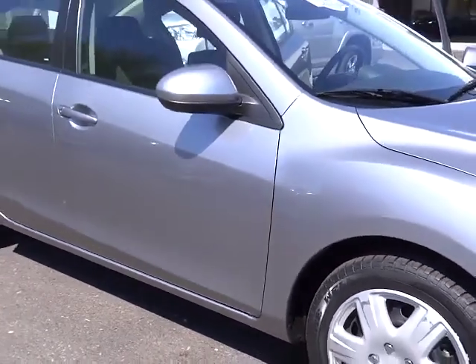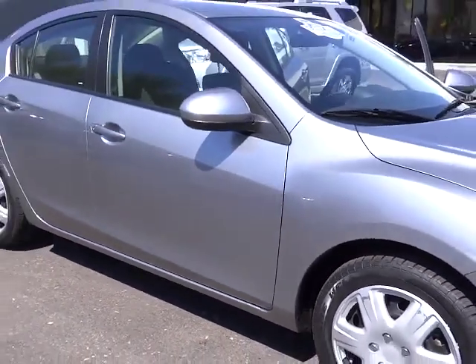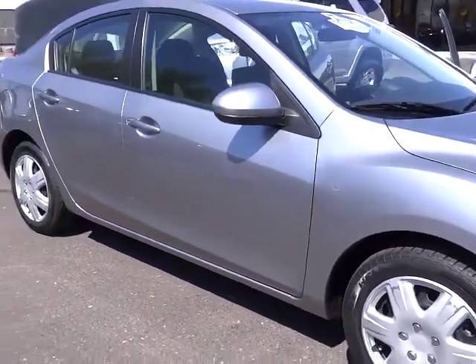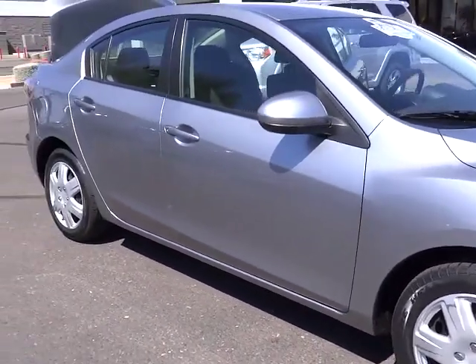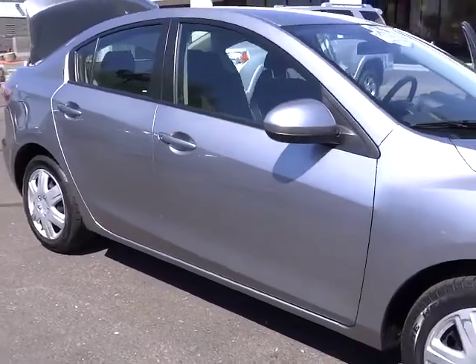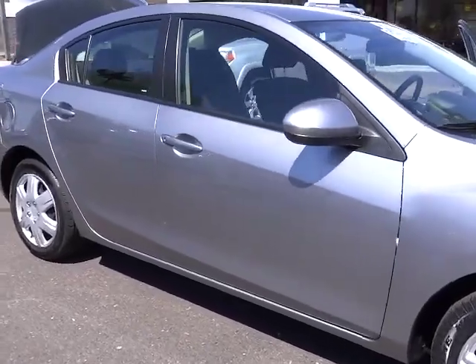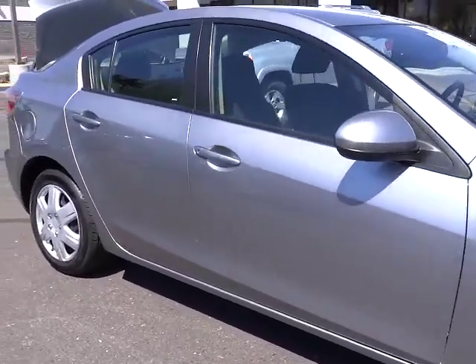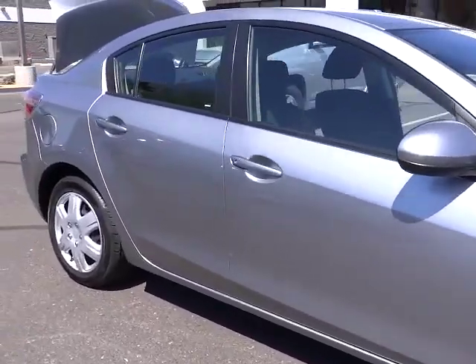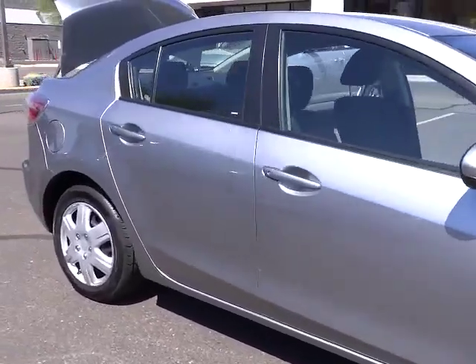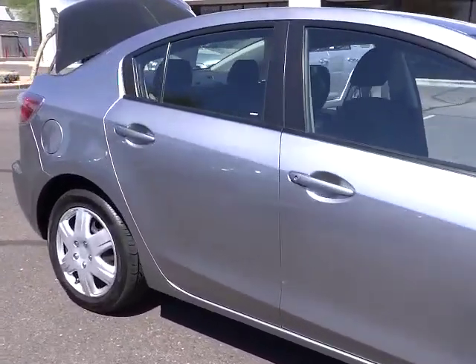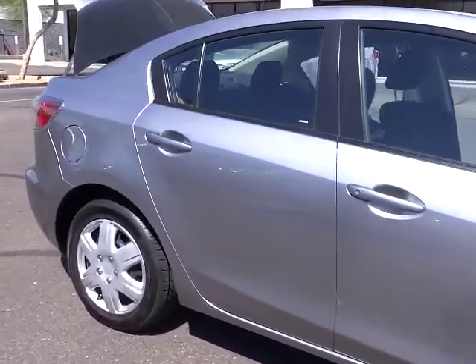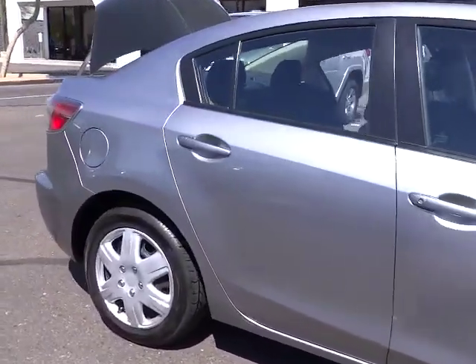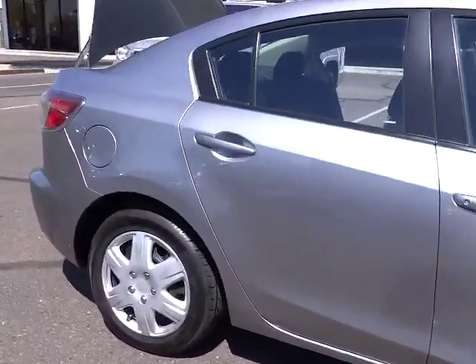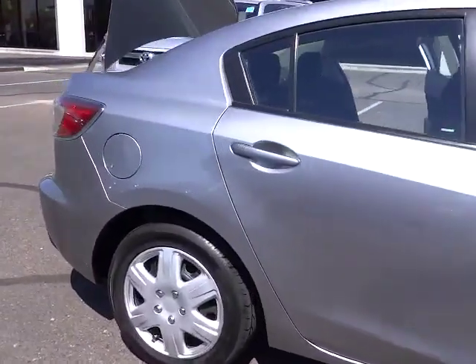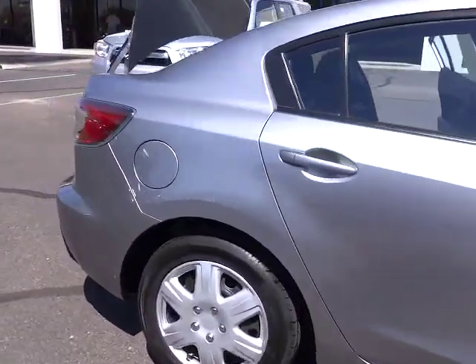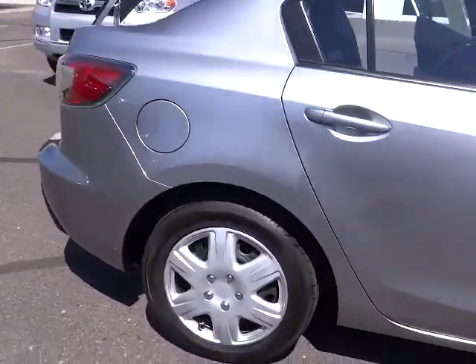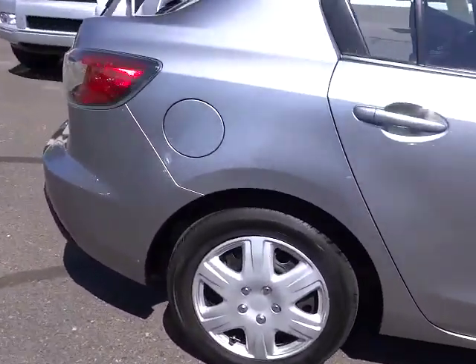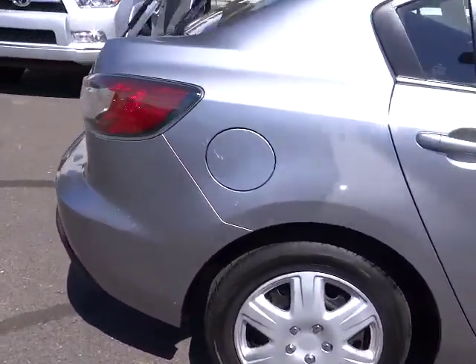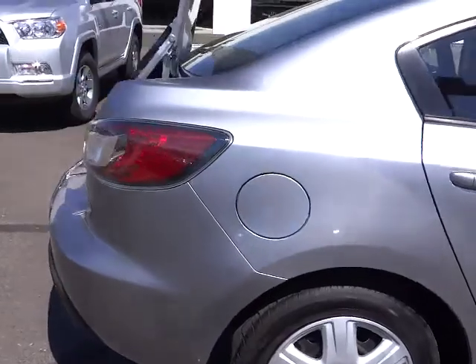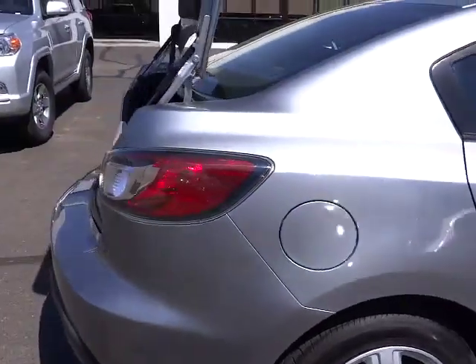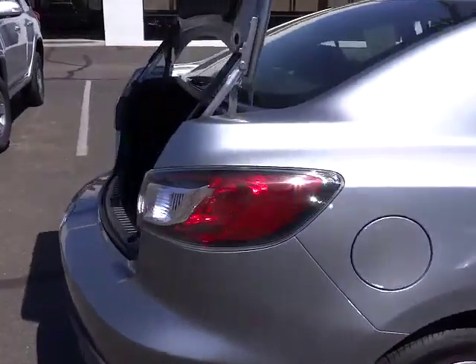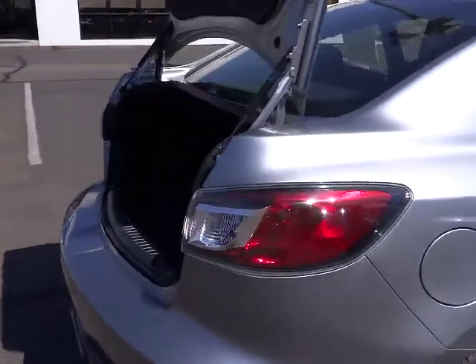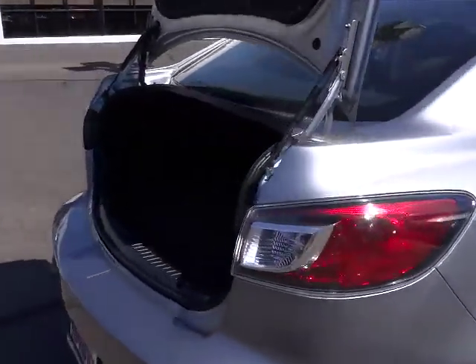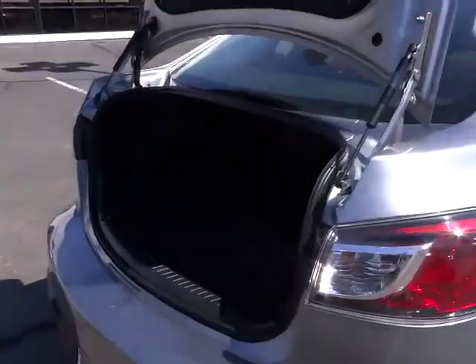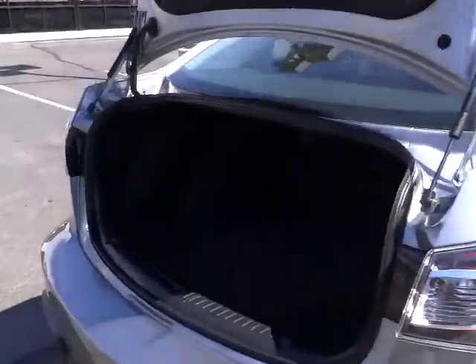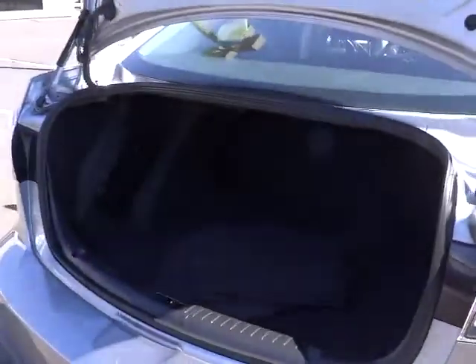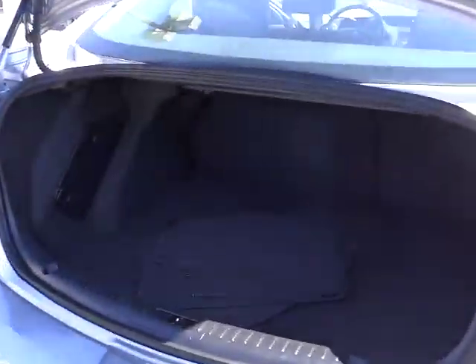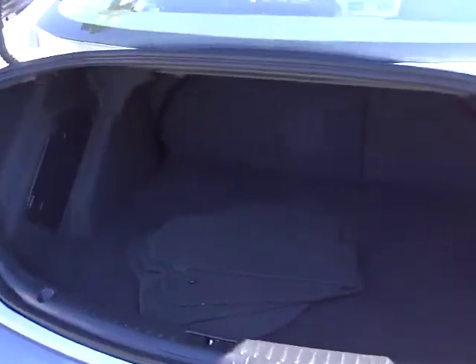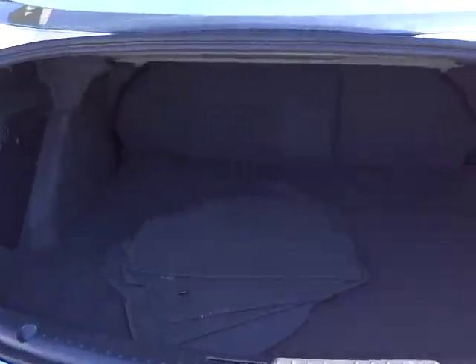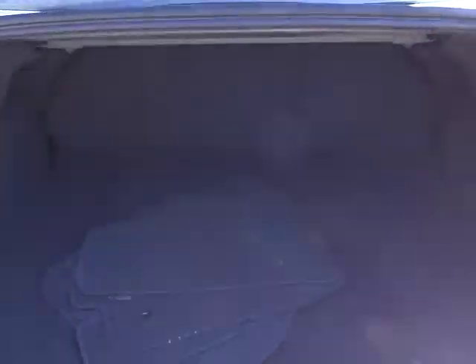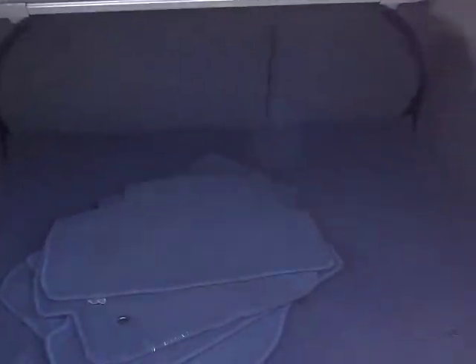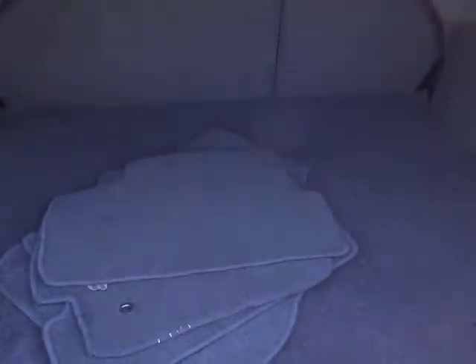This vehicle has less than 50,000 miles. Here are some of this vehicle's great options: stability control, anti-lock braking system, traction control, dual airbags, air conditioning.